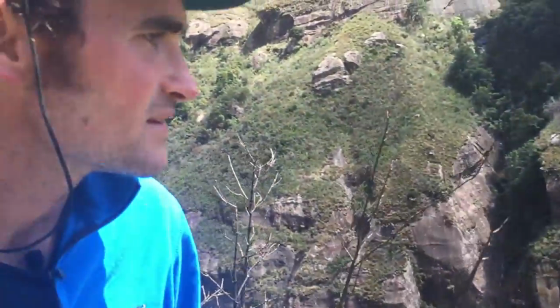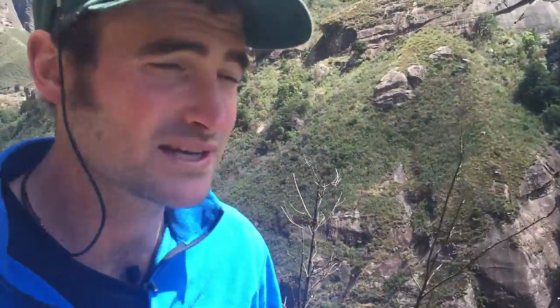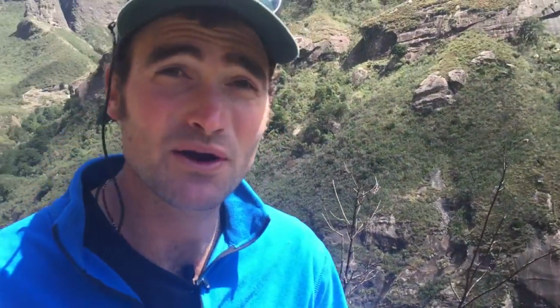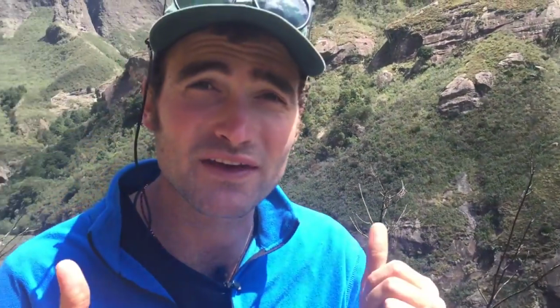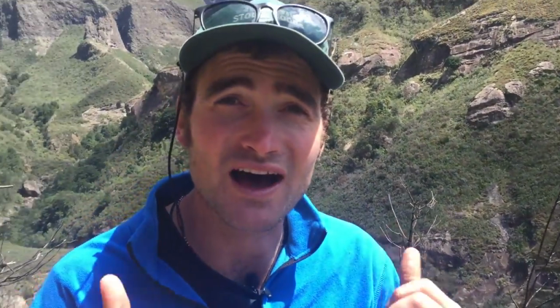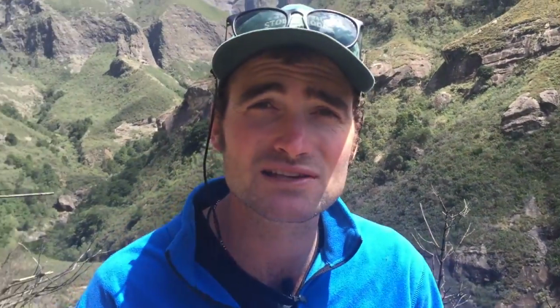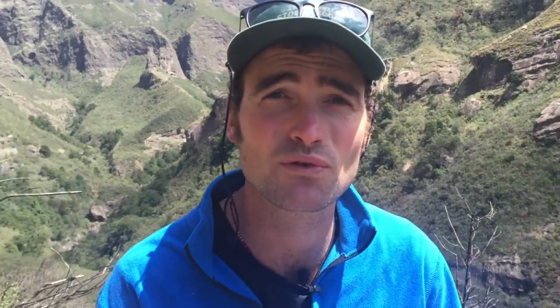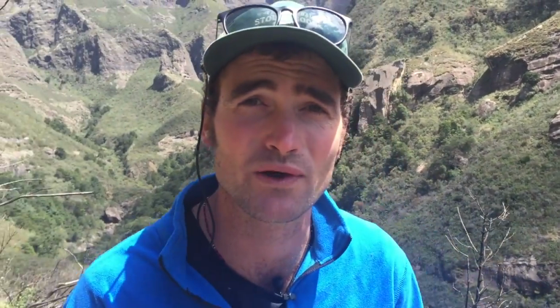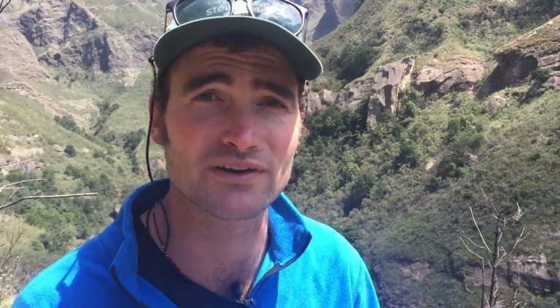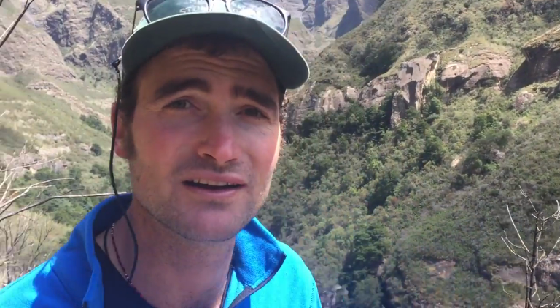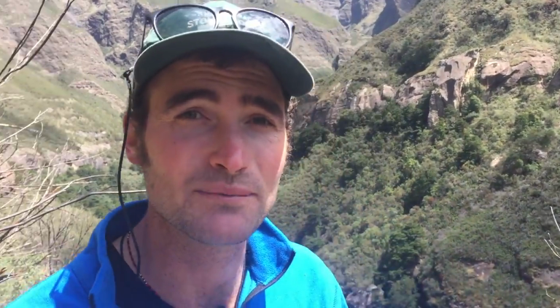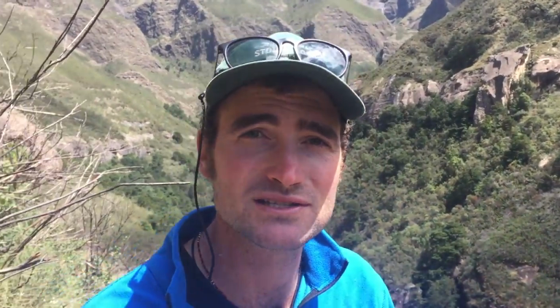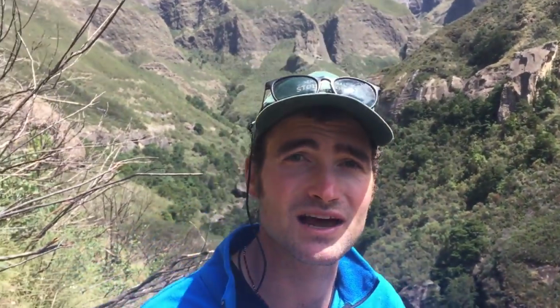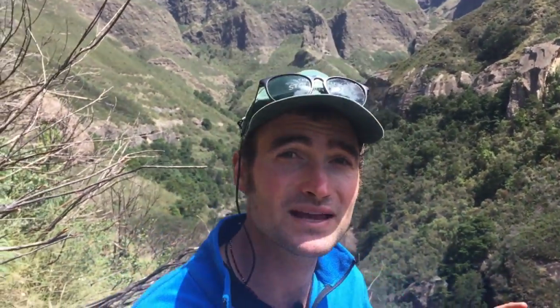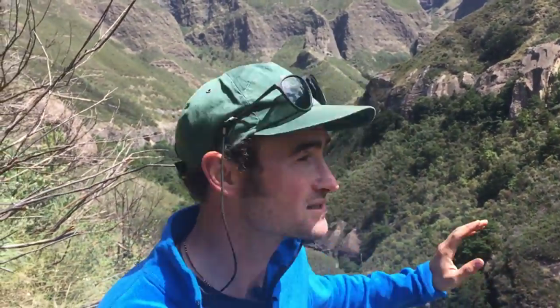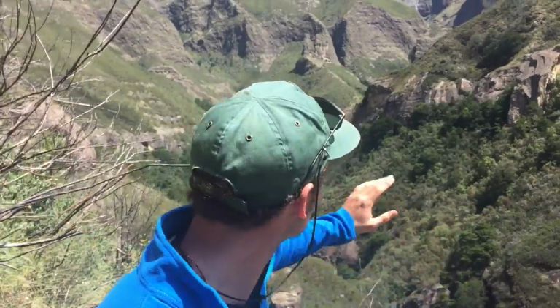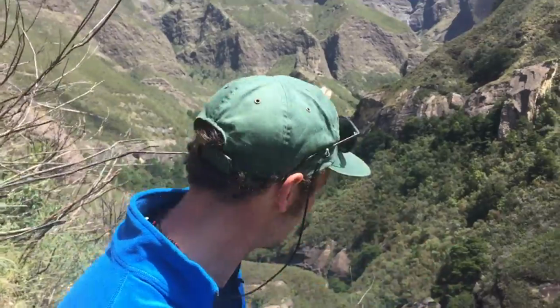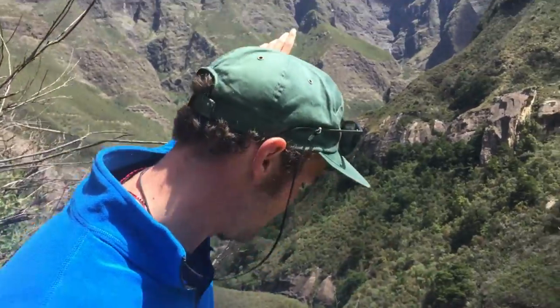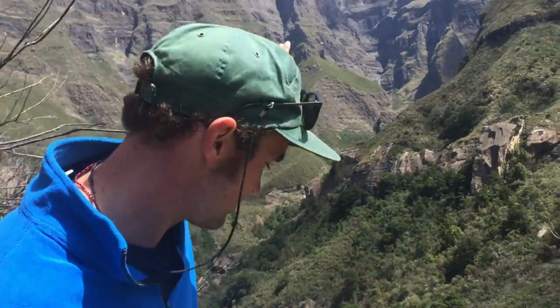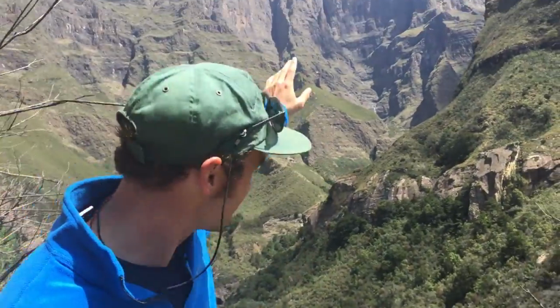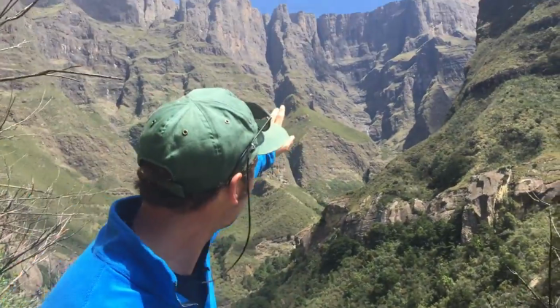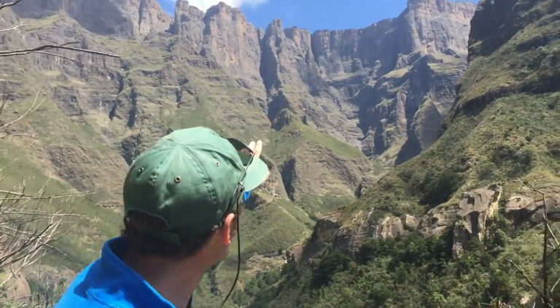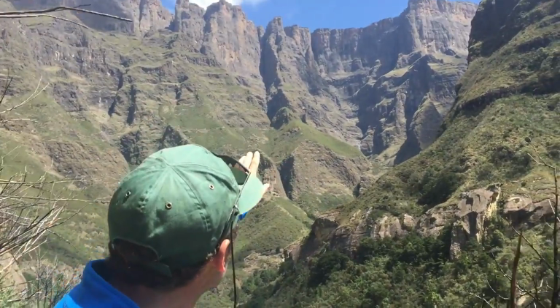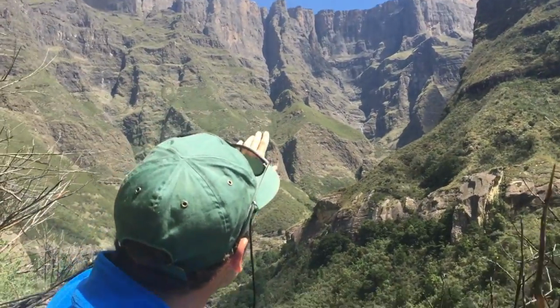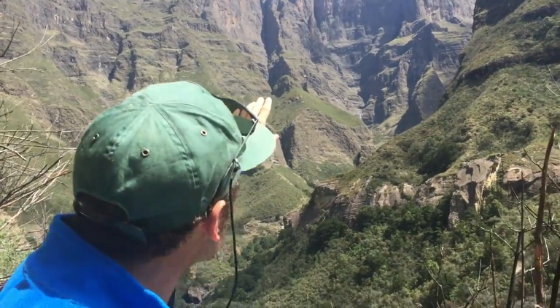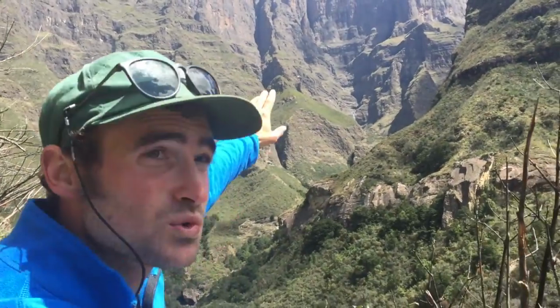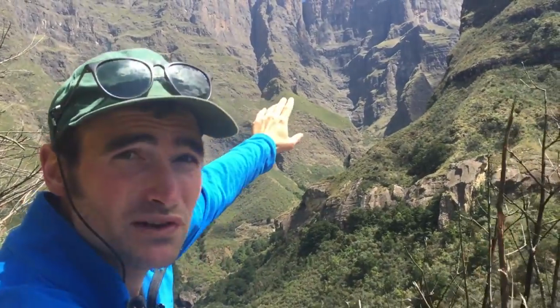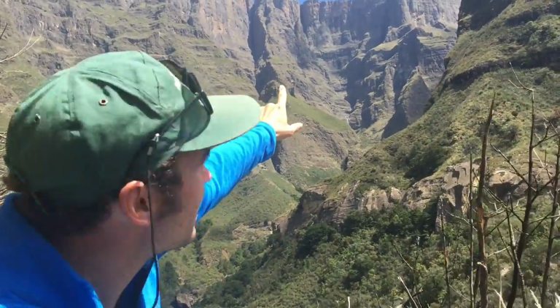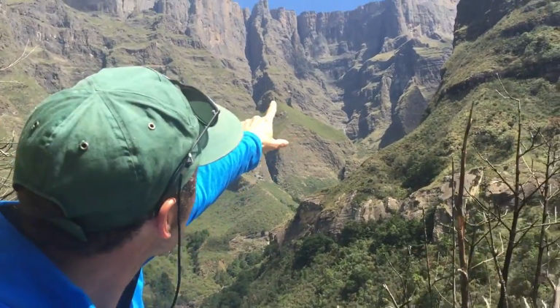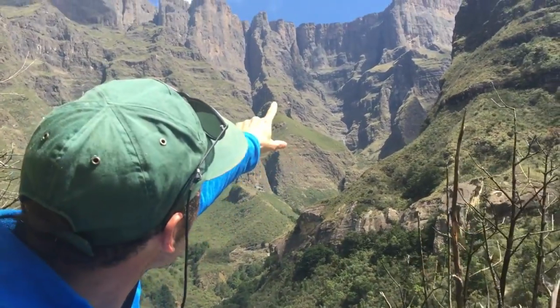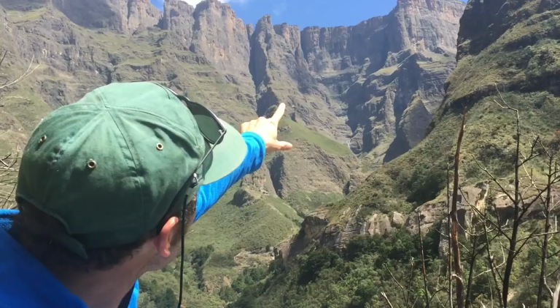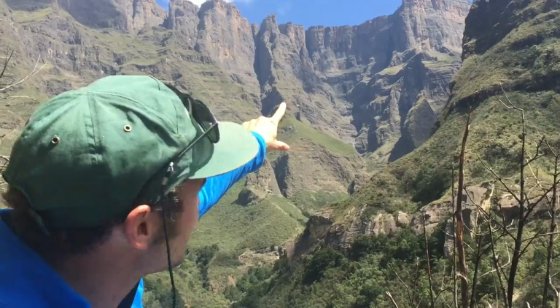But here we are at the highest waterfall in Africa. It's just amazing to have a look at. Have a look at it right up there — the source of it is right to the right there.